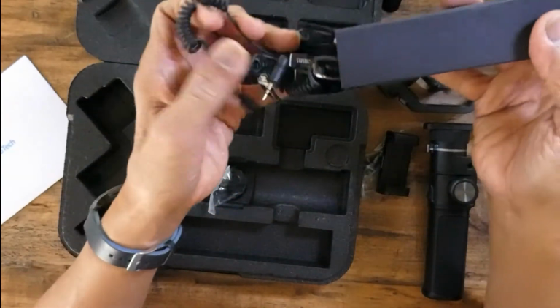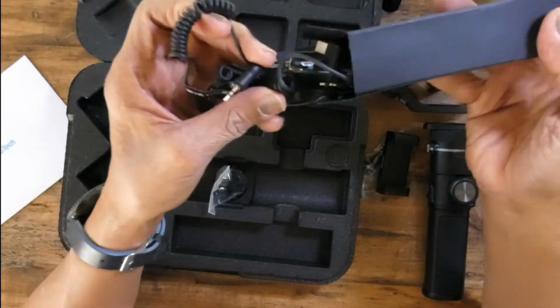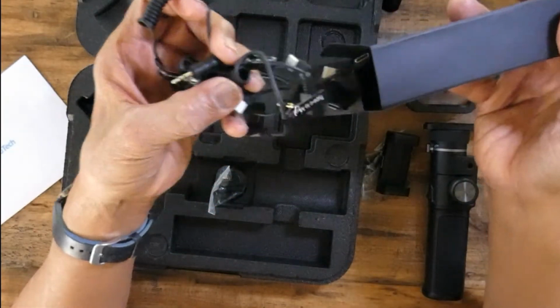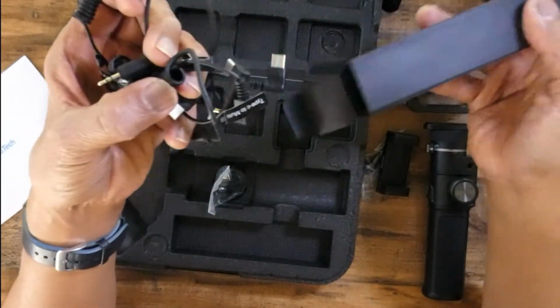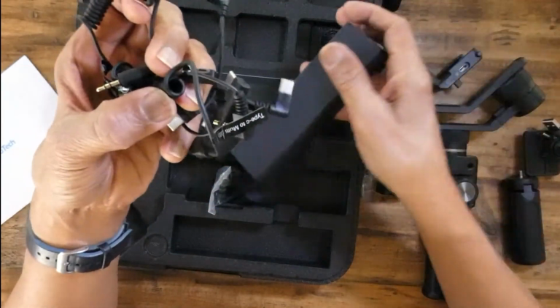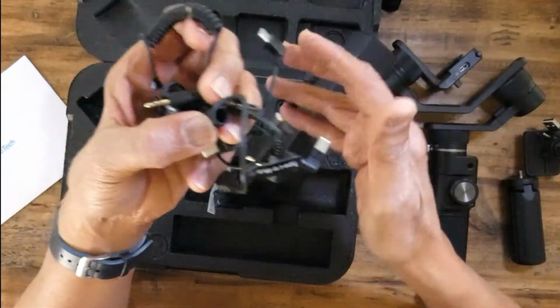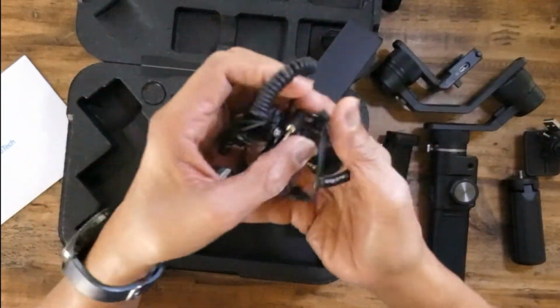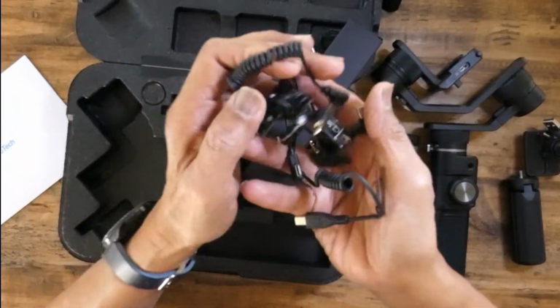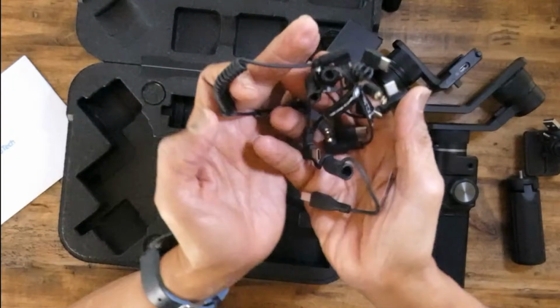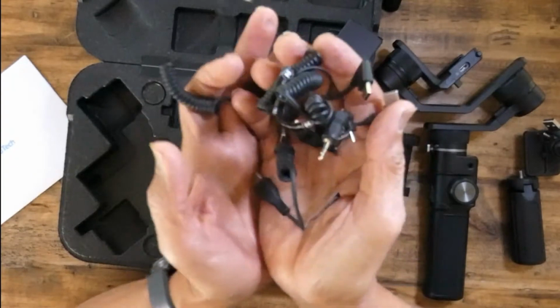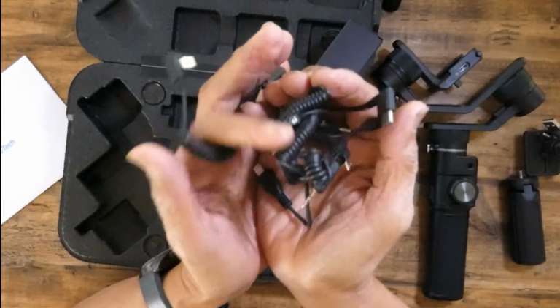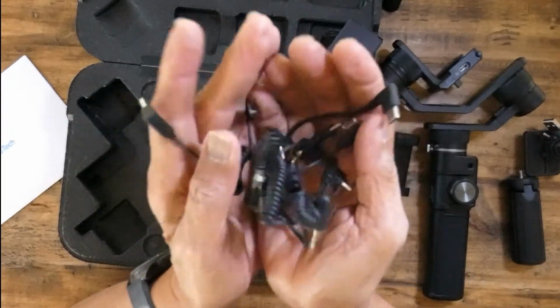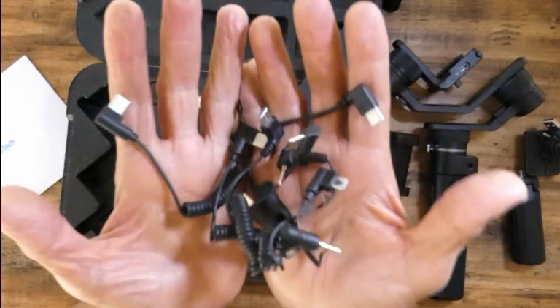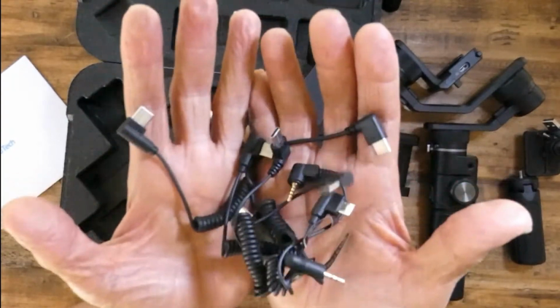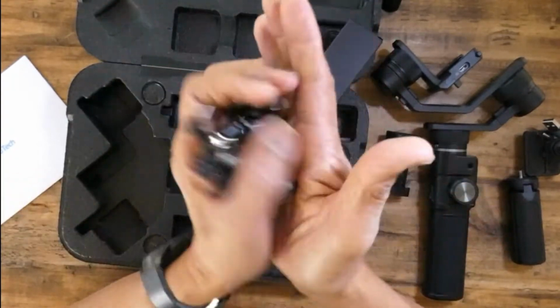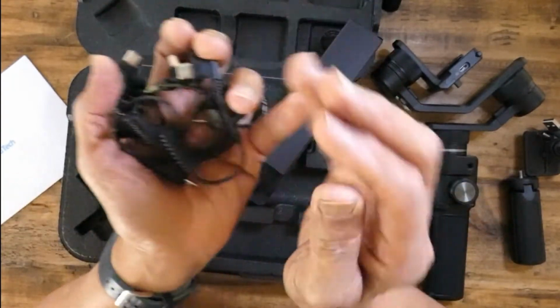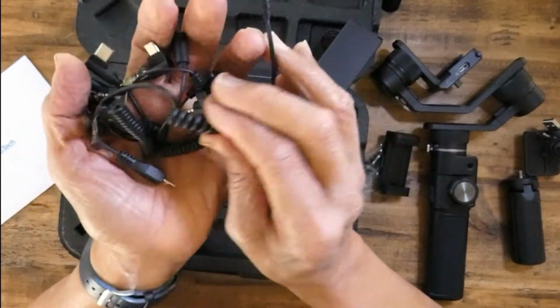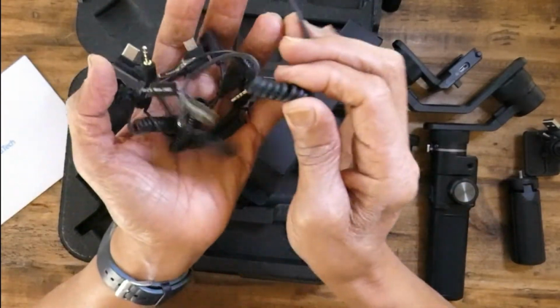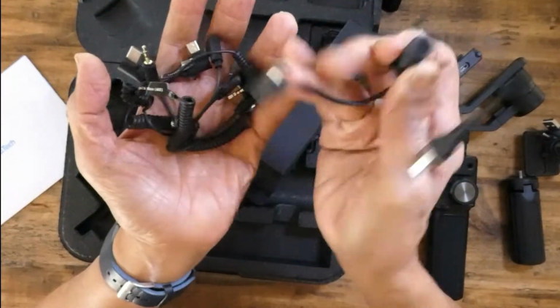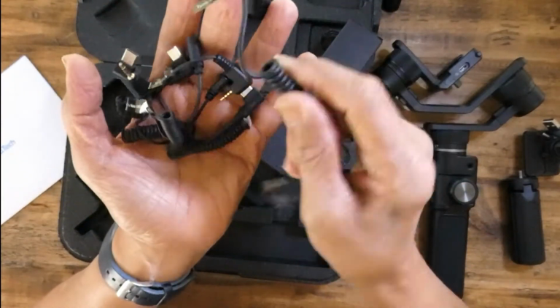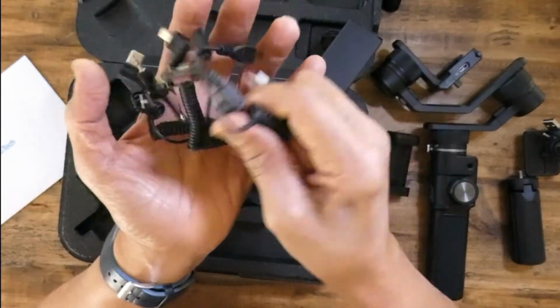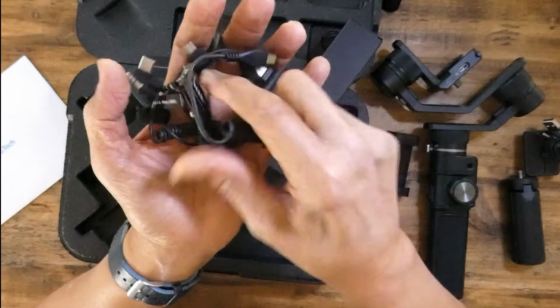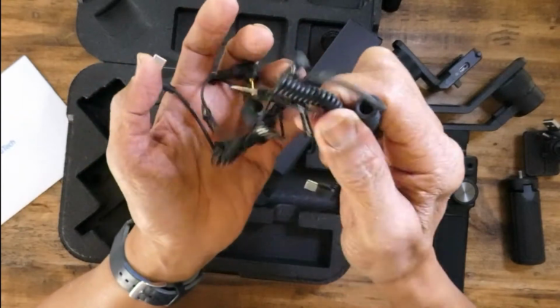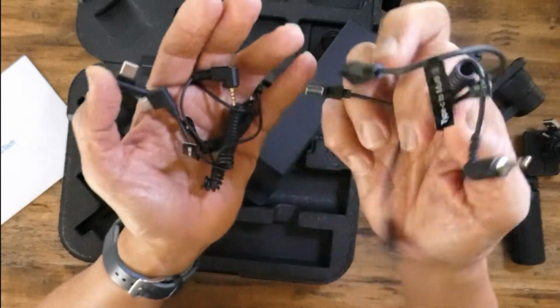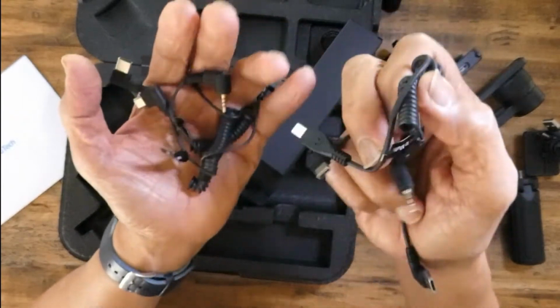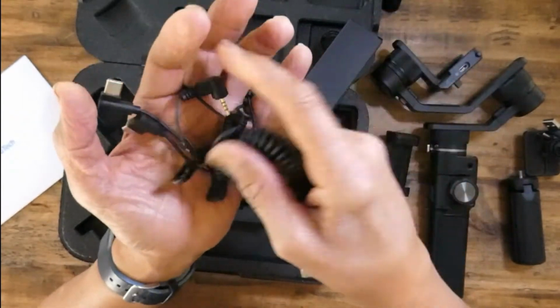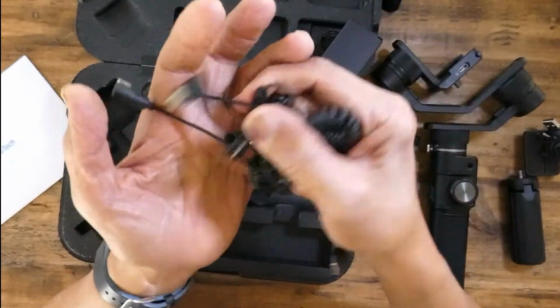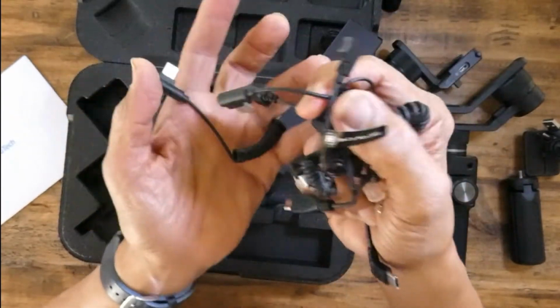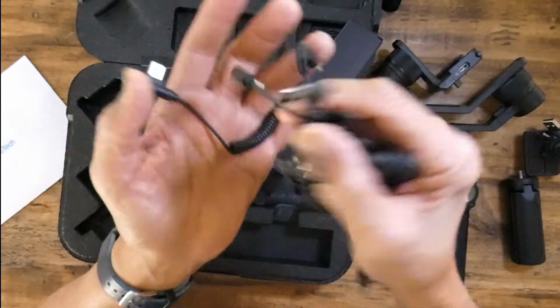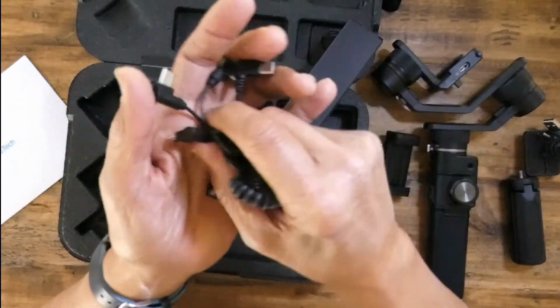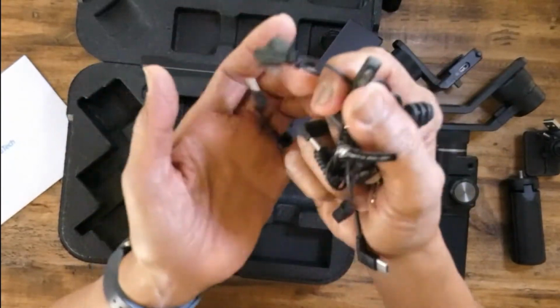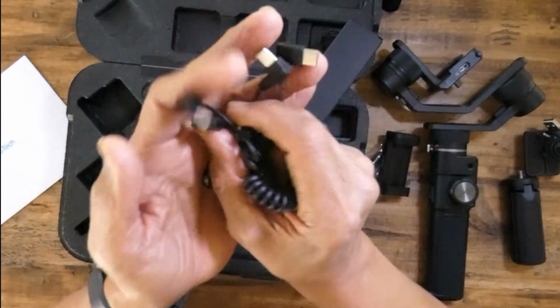More cables. More cables. I don't know which one is which, but that's a lot of cables.